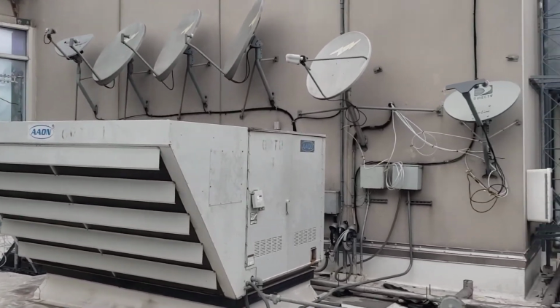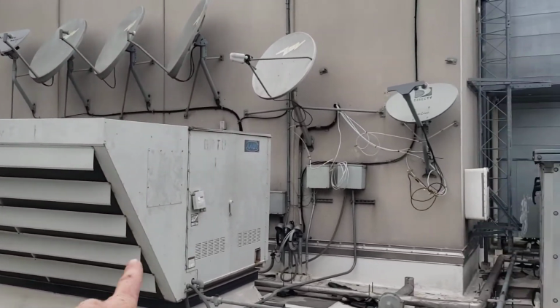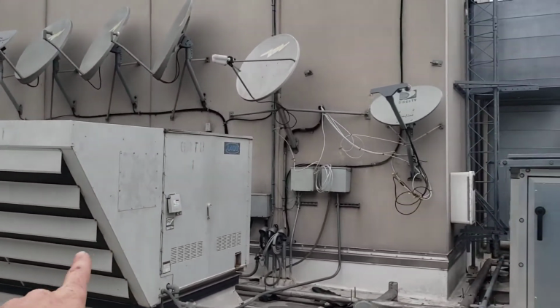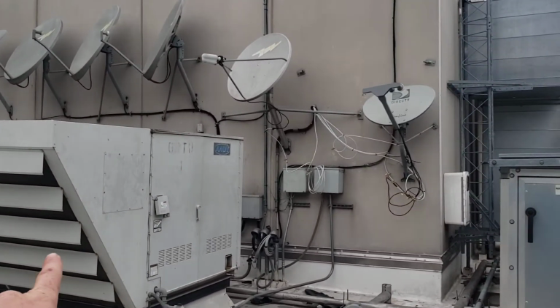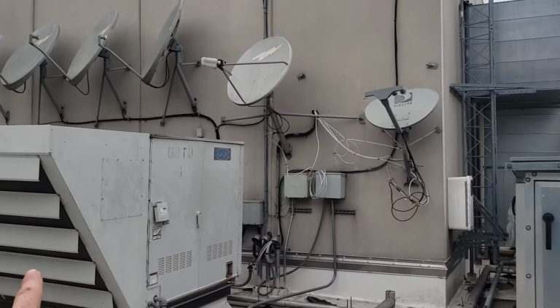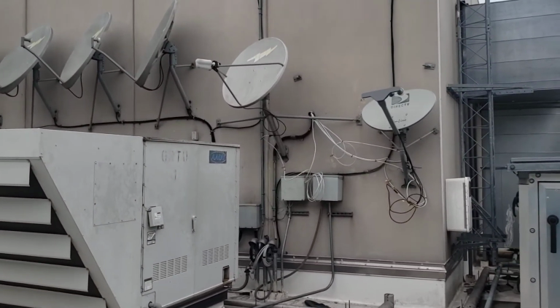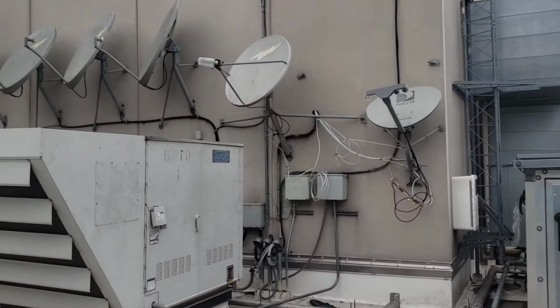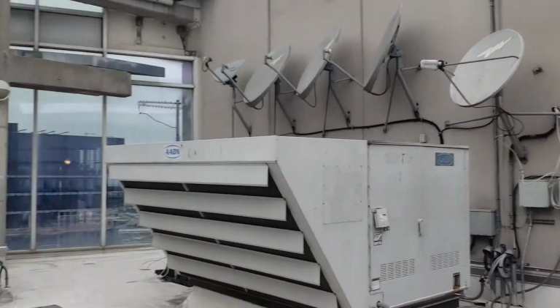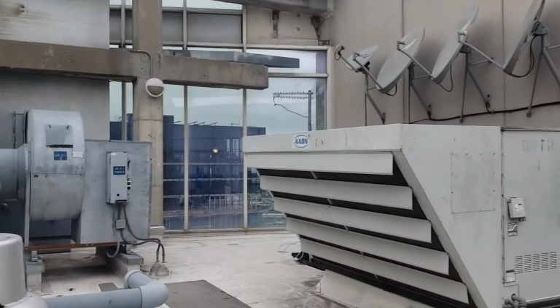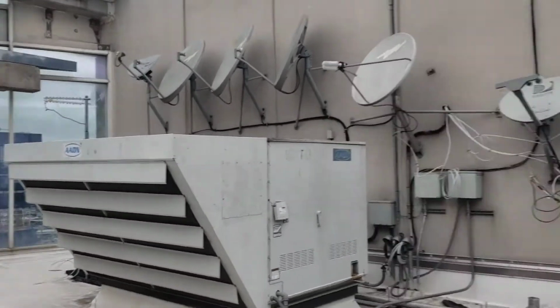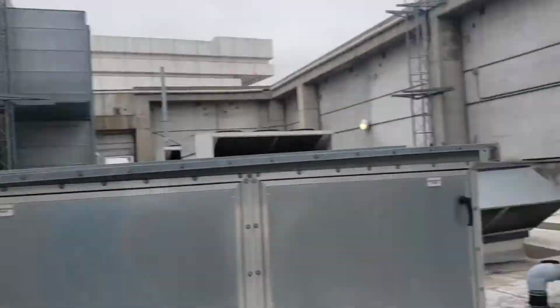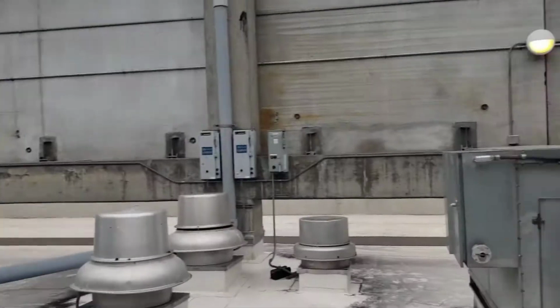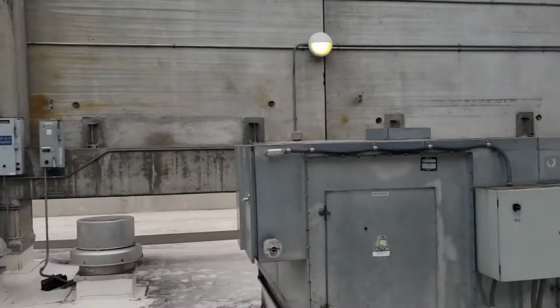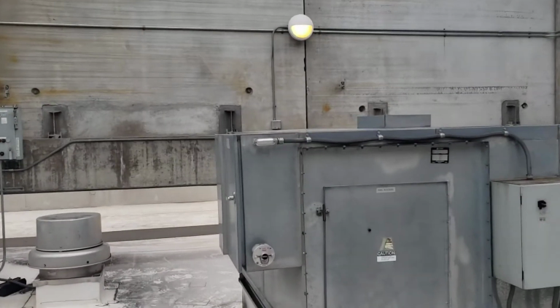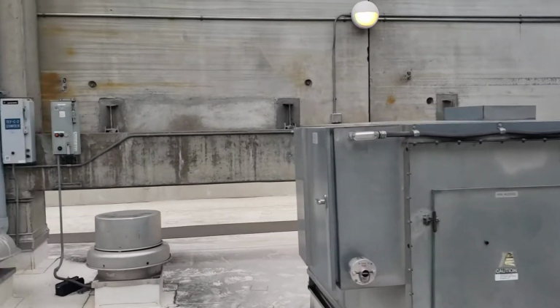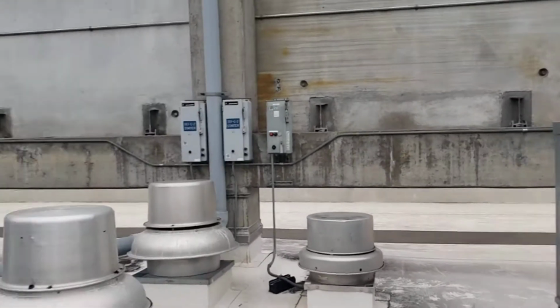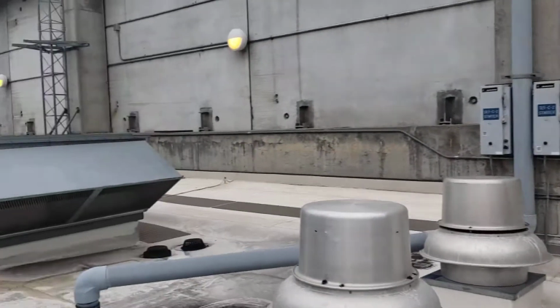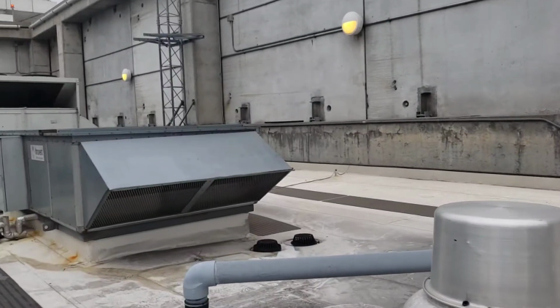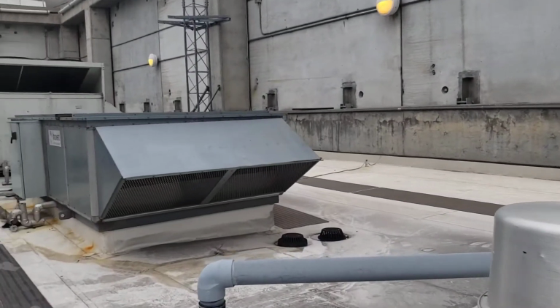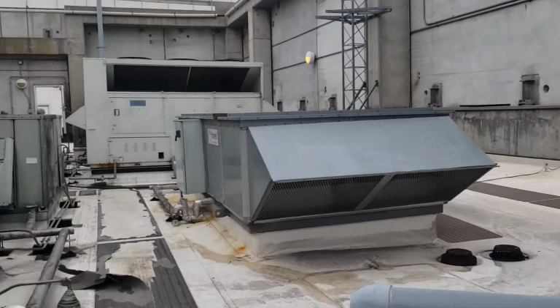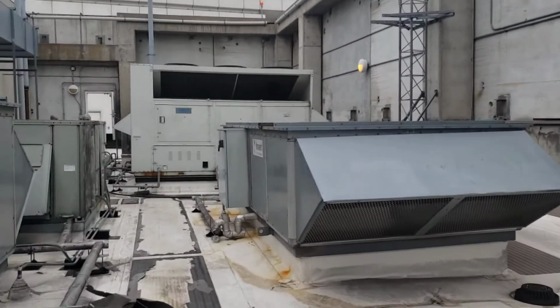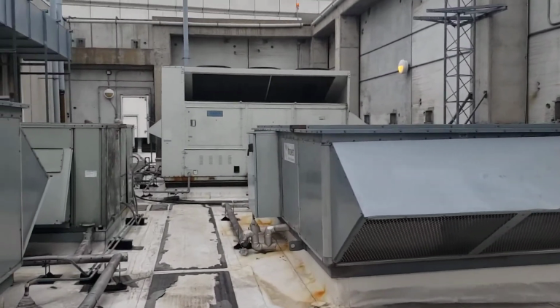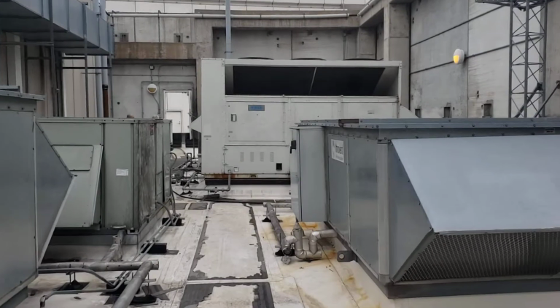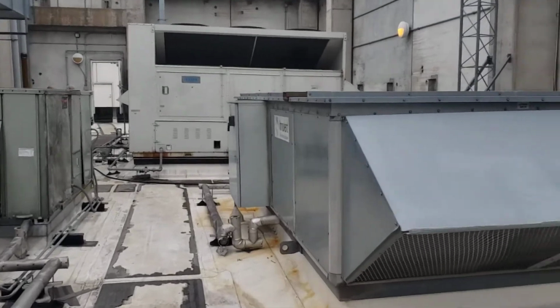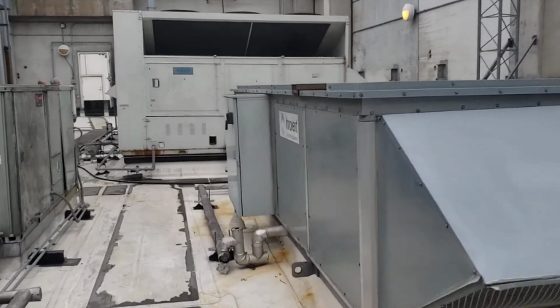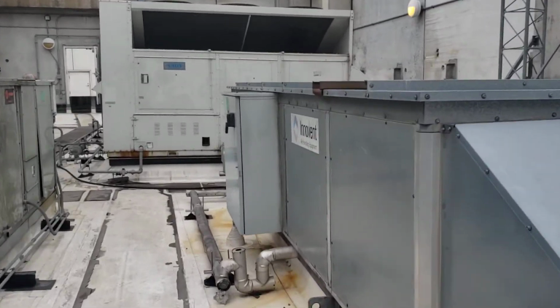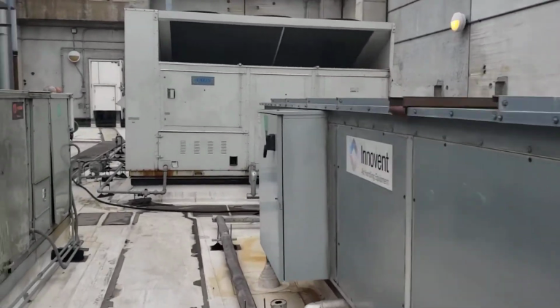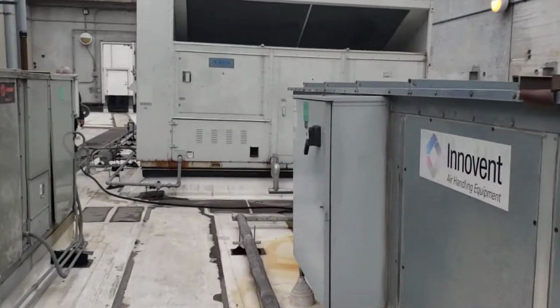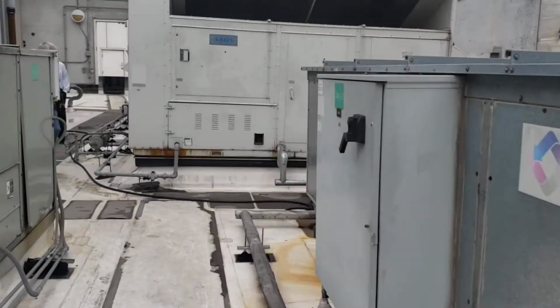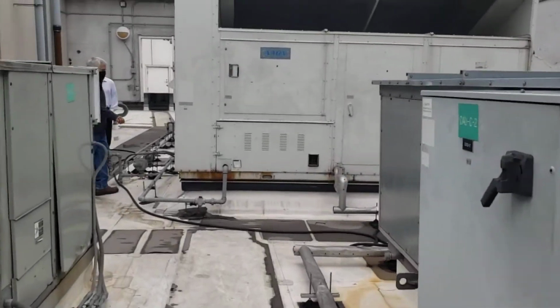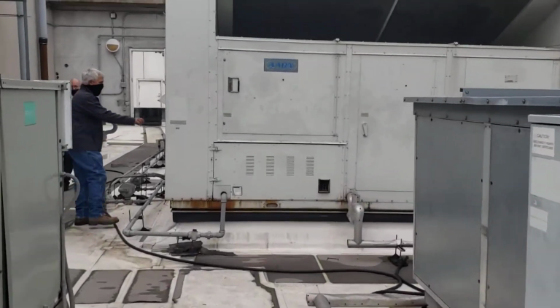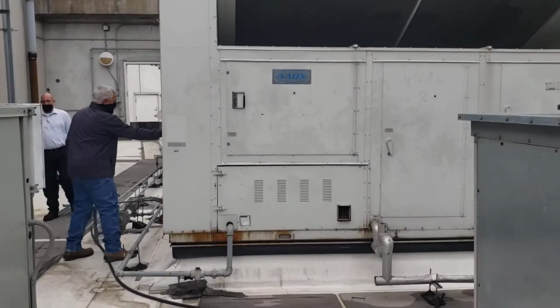This is the unit for the kitchen exhaust makeup air, and then the two big AC units are what does the common bar area.